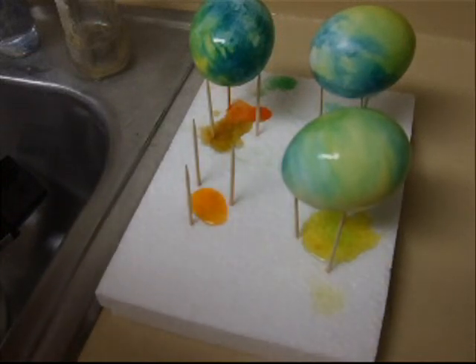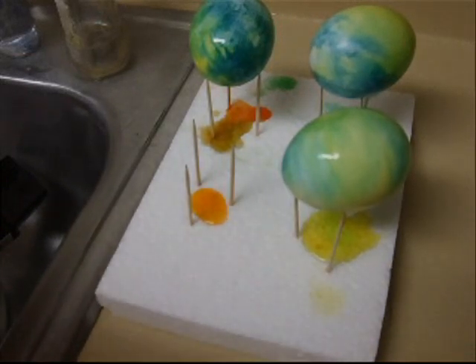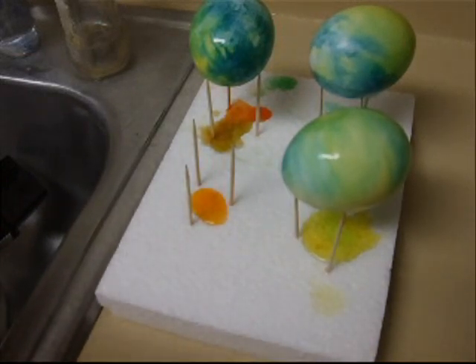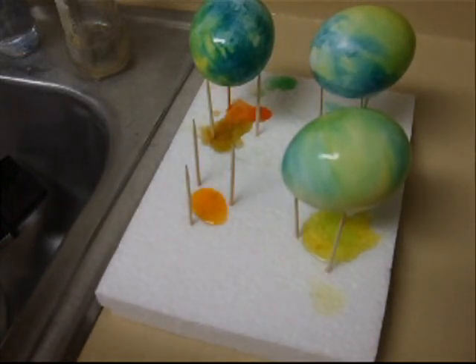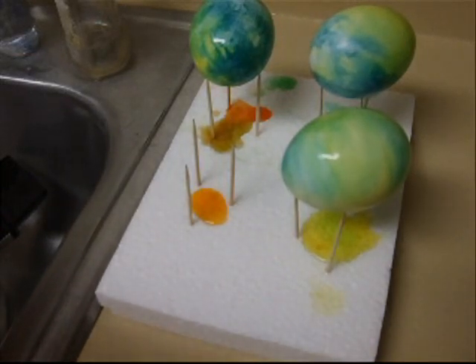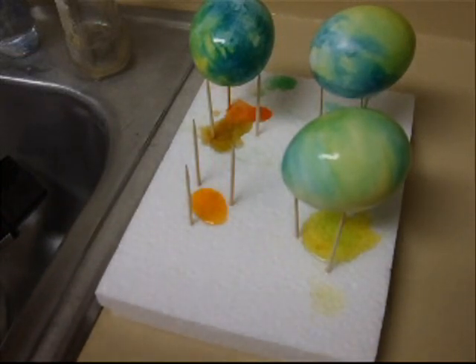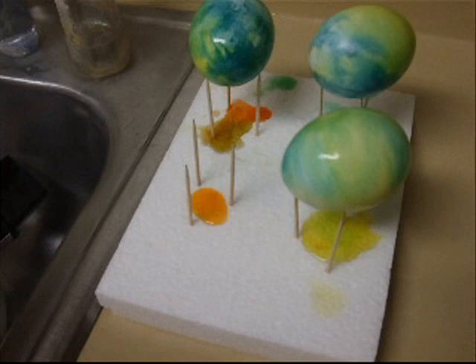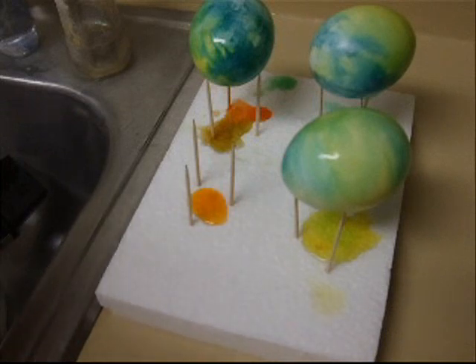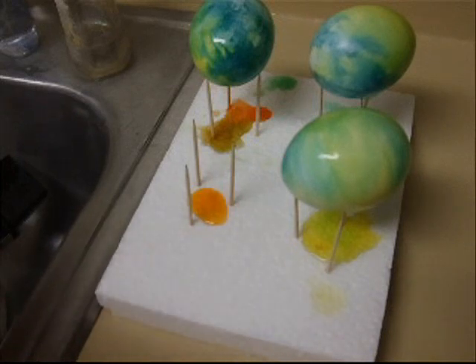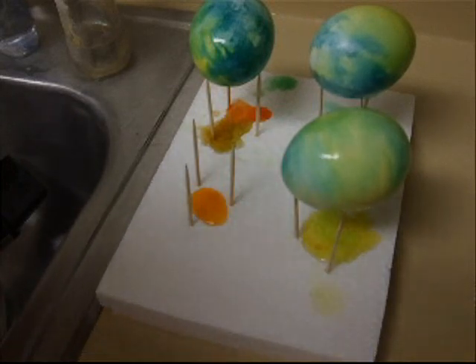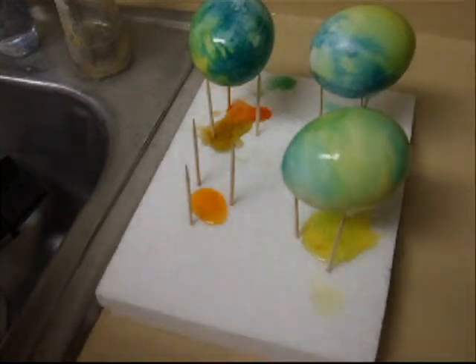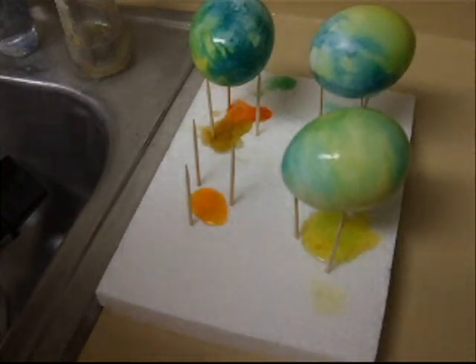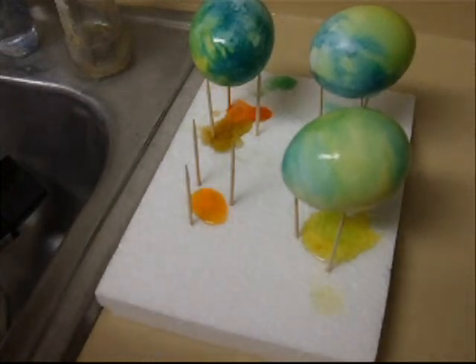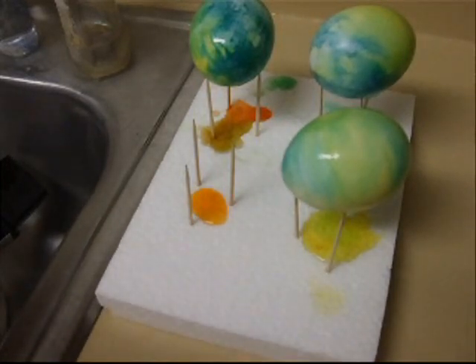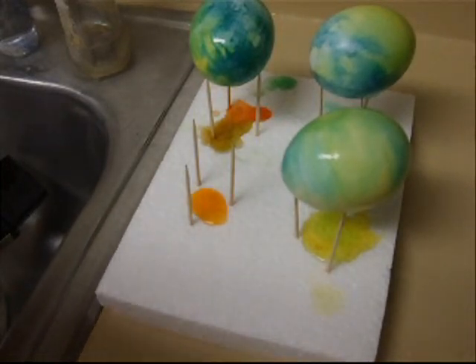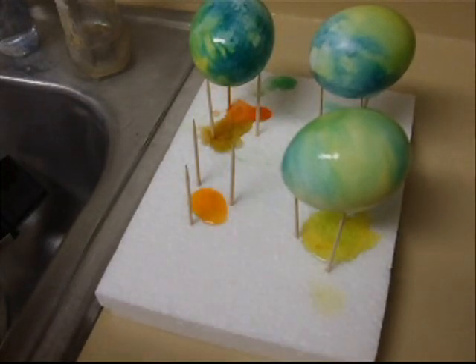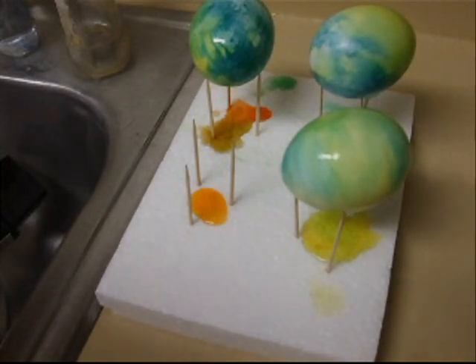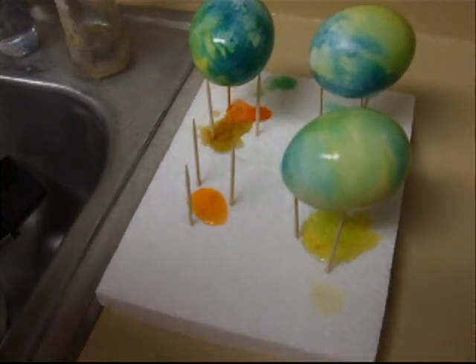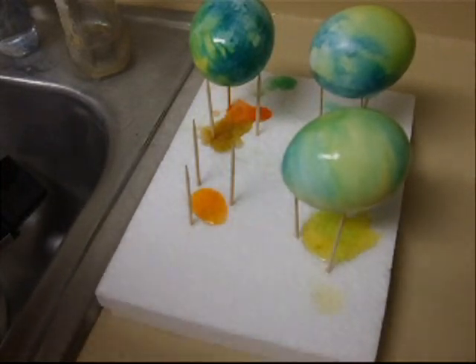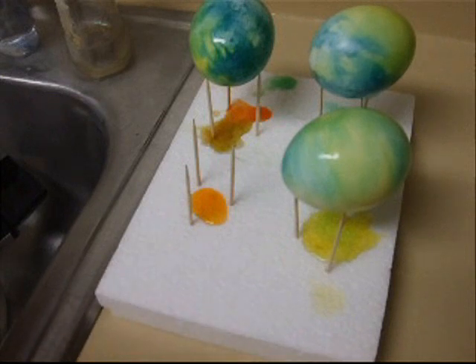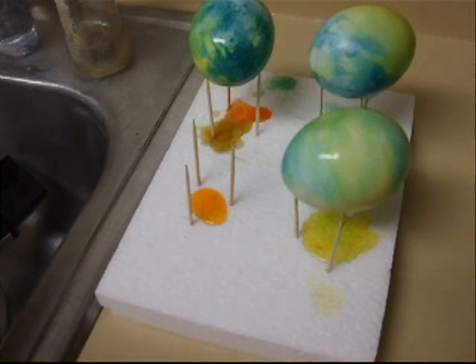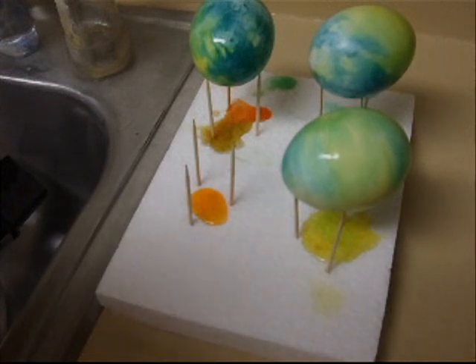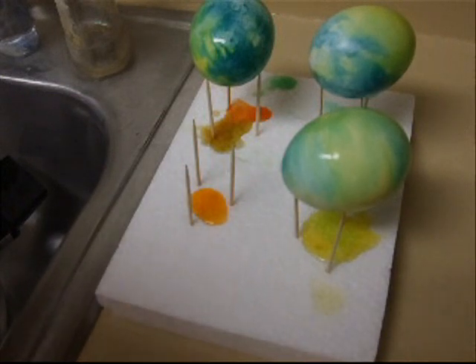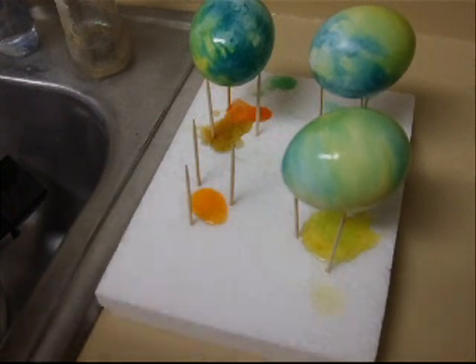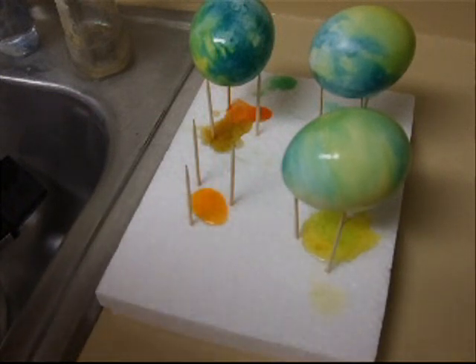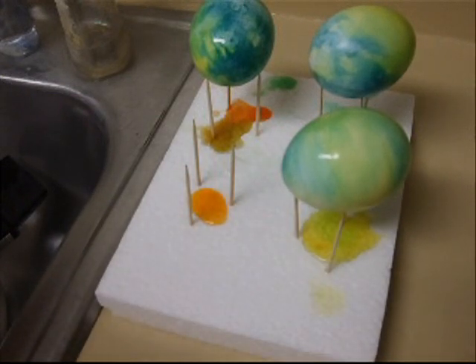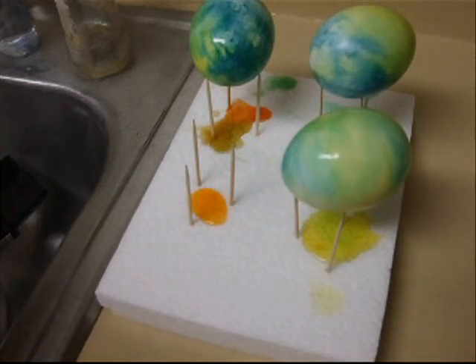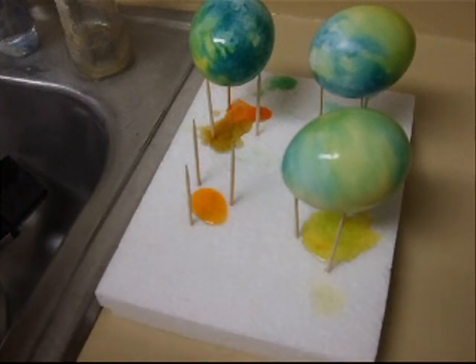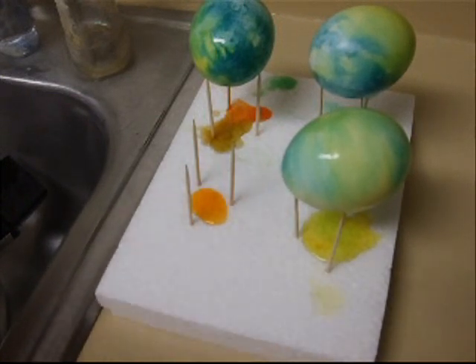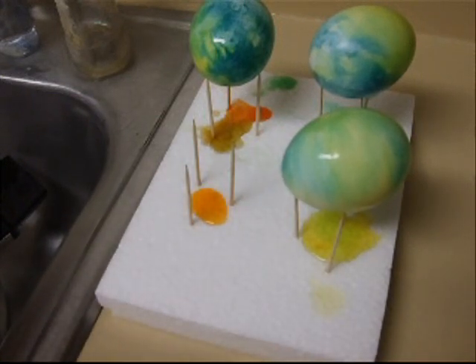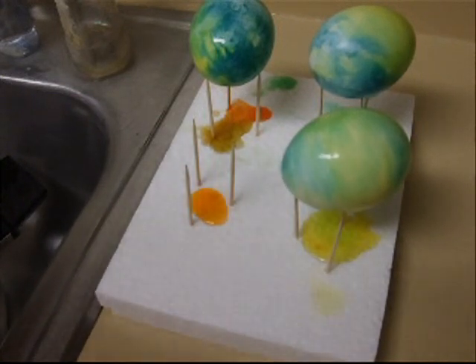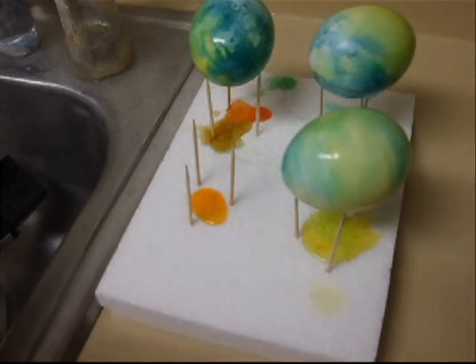Then blot them dry very gently with a paper towel. You don't want to smear the color off or wipe the color off. And then you want to let them fully dry for at least a few hours. And then you're pretty much done — you have tie-dyed Easter eggs.